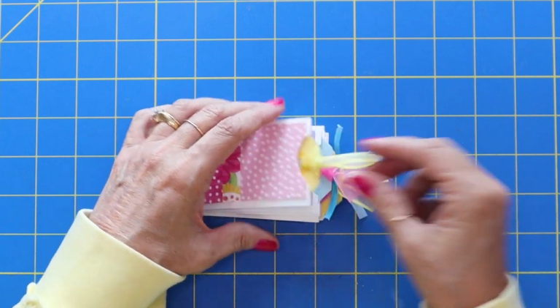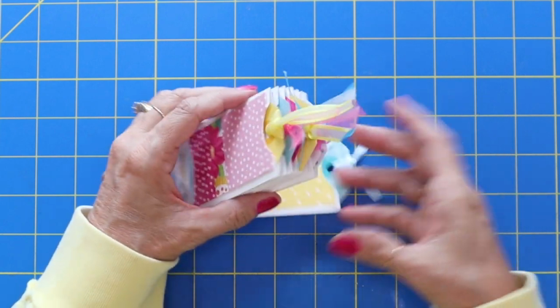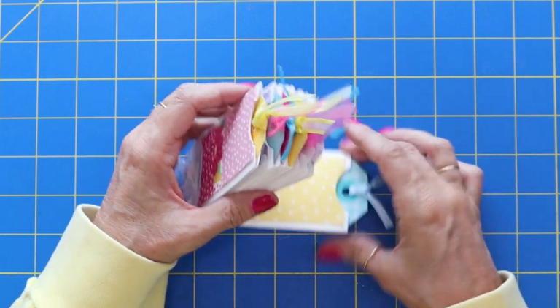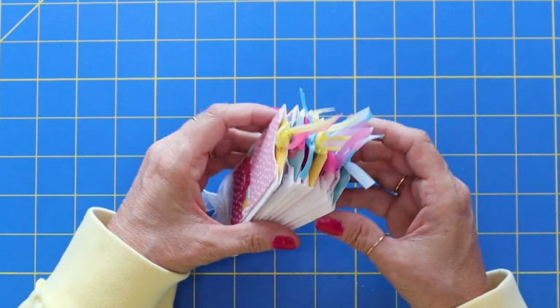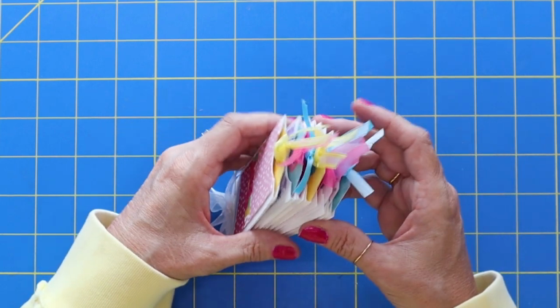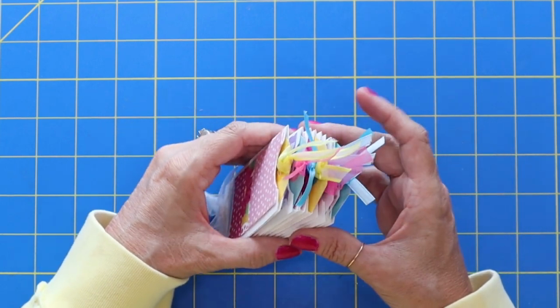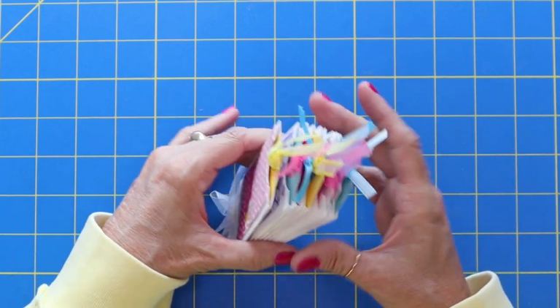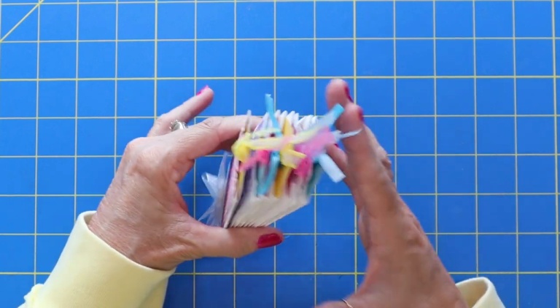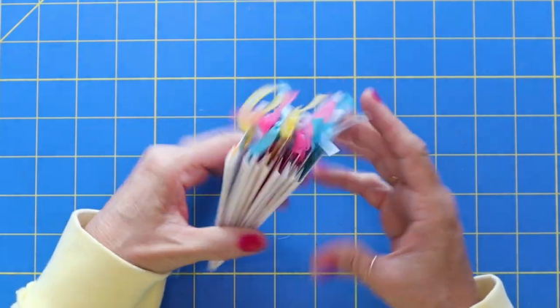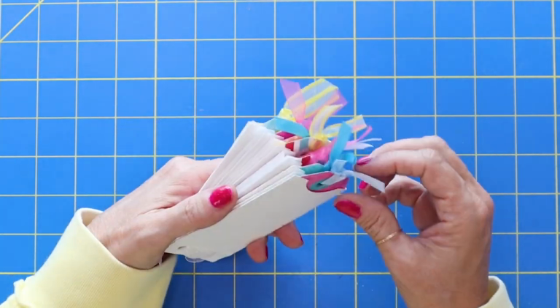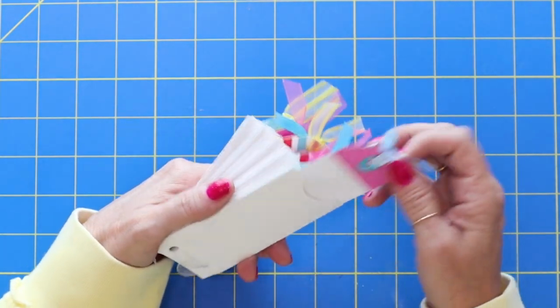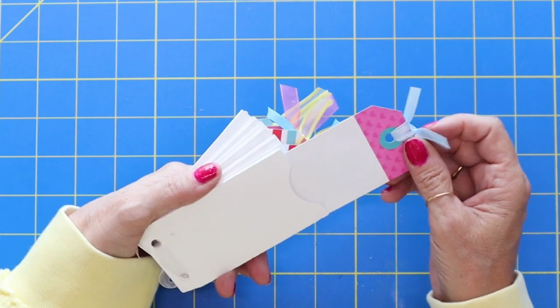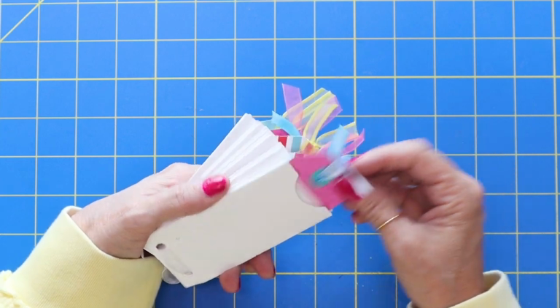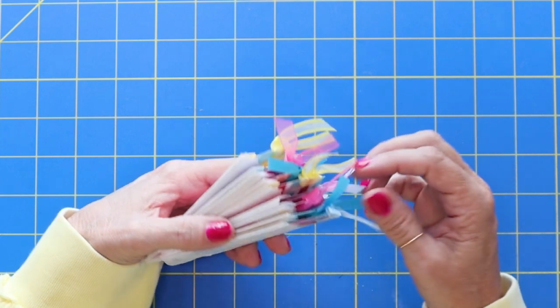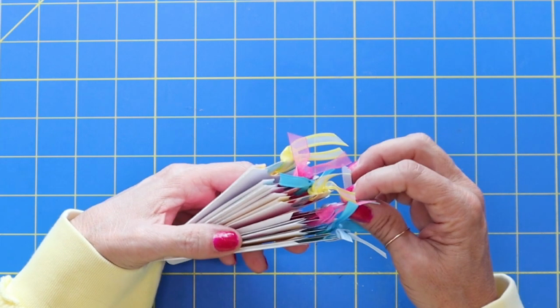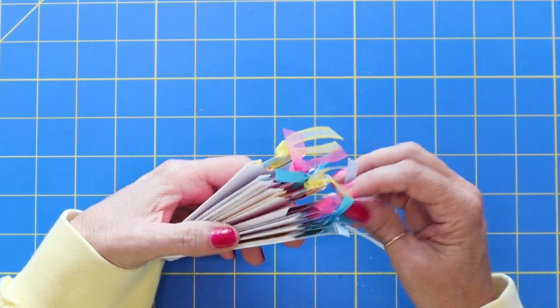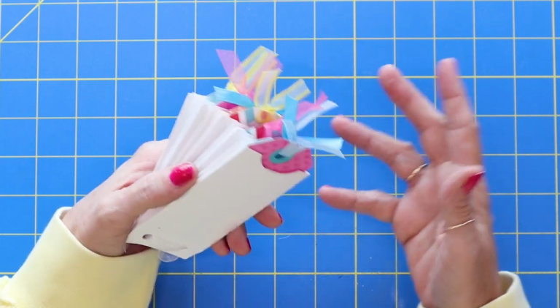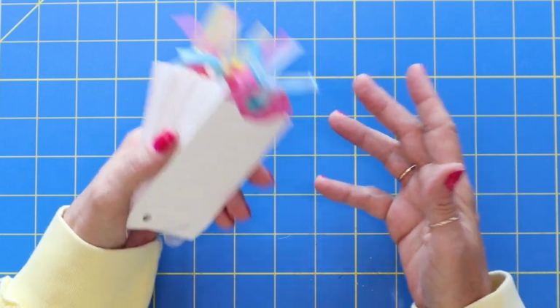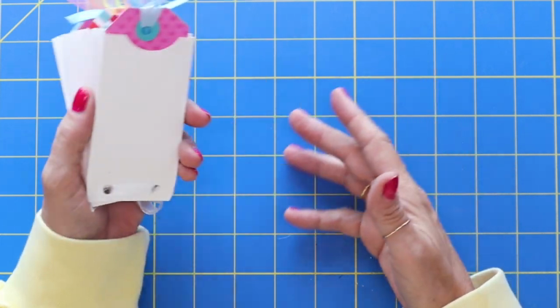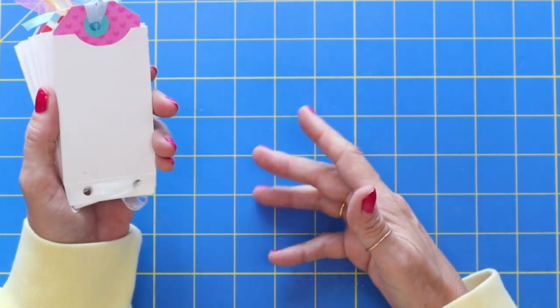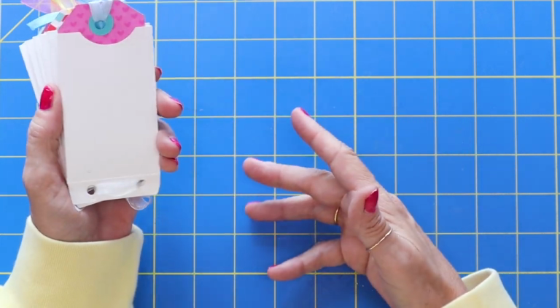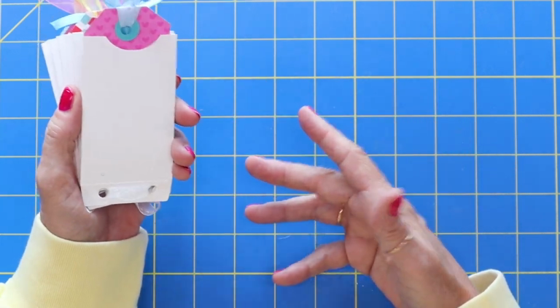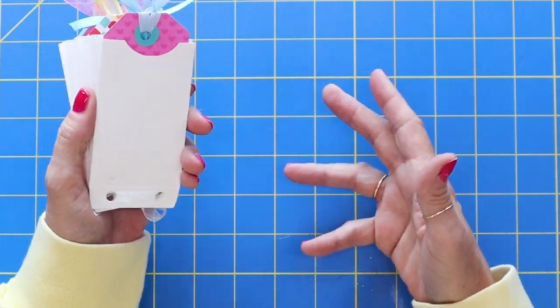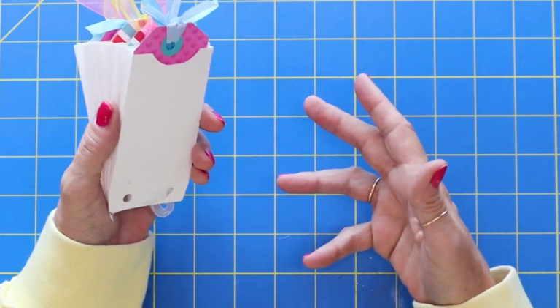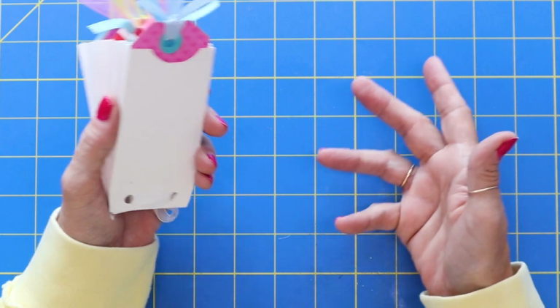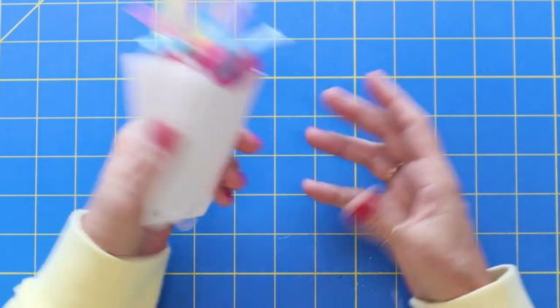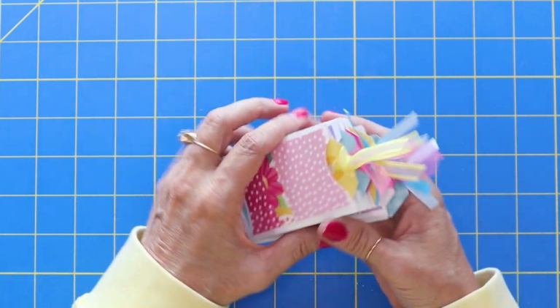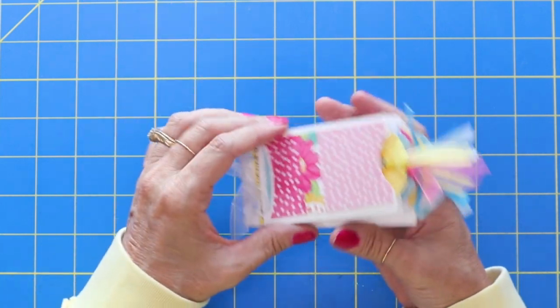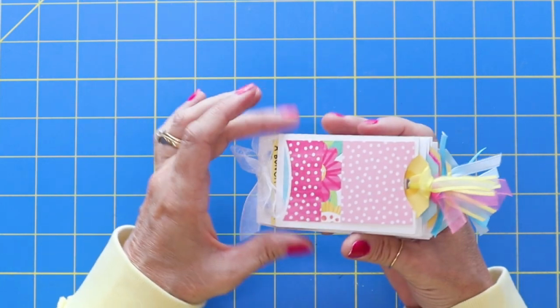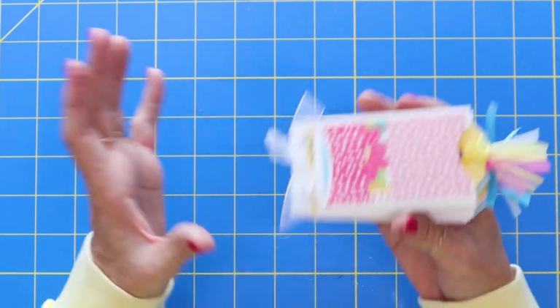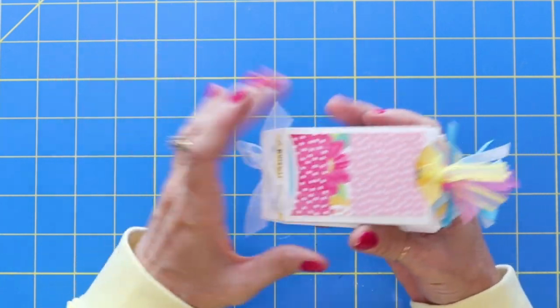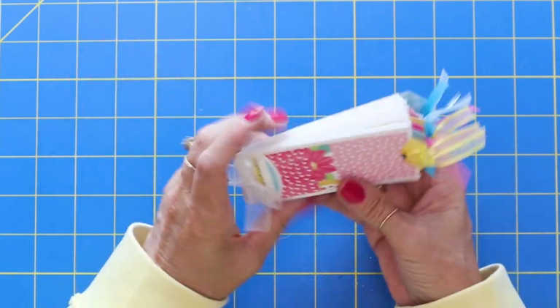Just so cute. In fact, I think if you had like a thought book and then you had a thought on the back of these — like, have a wonderful day or thinking of you. Wouldn't that be so cute, like thought for the day?